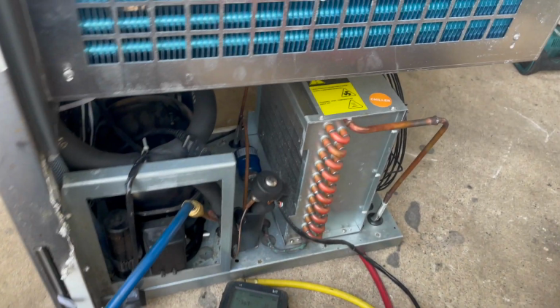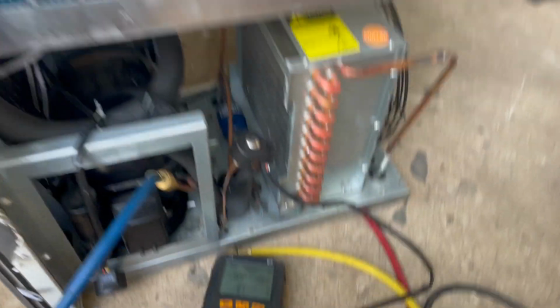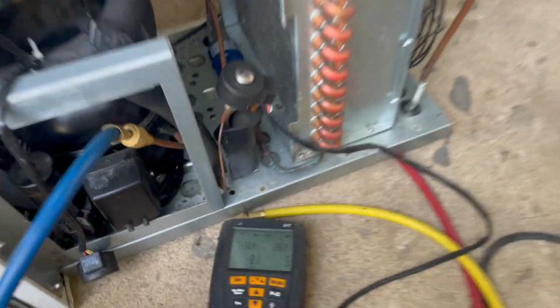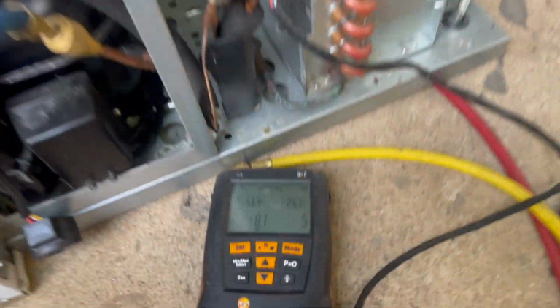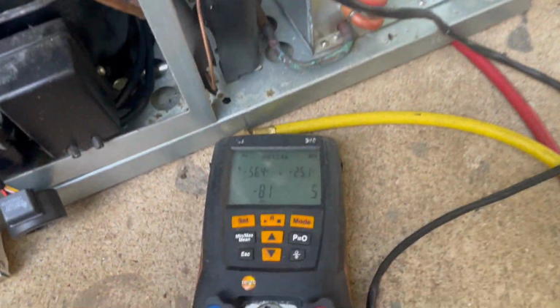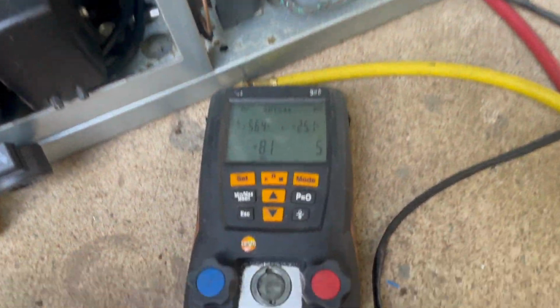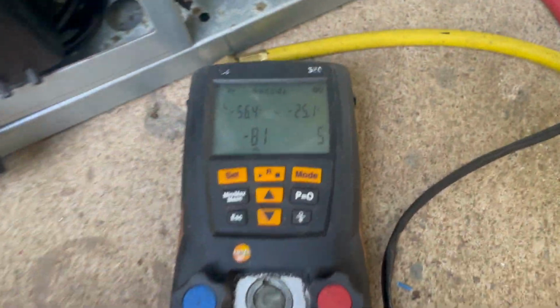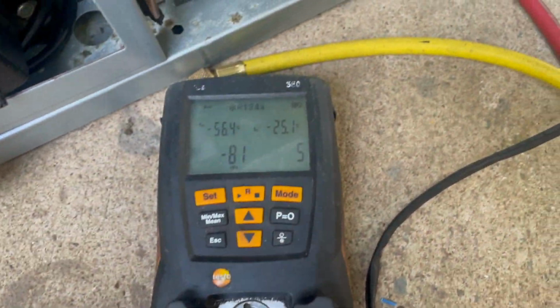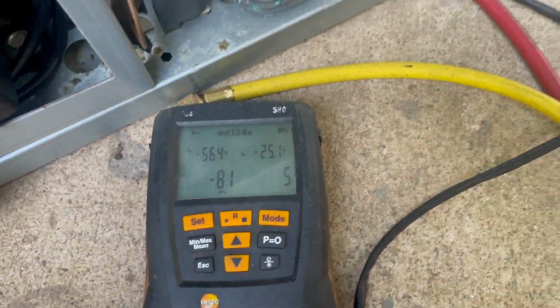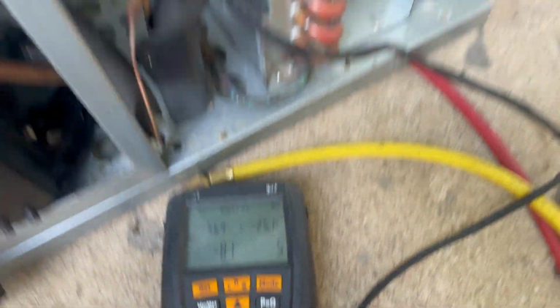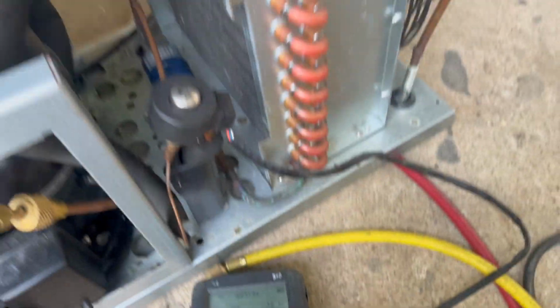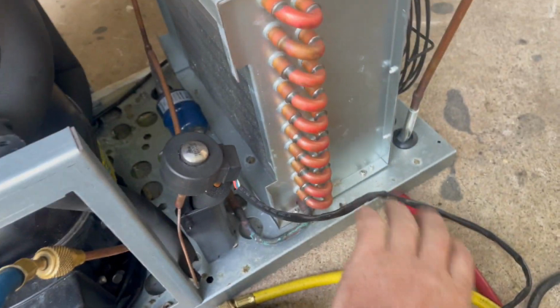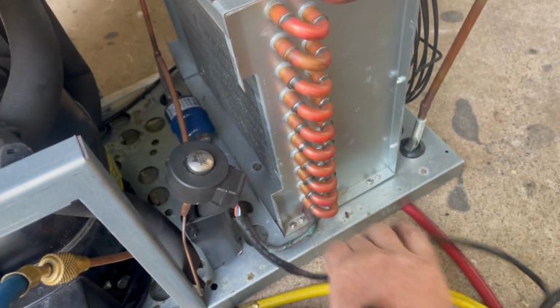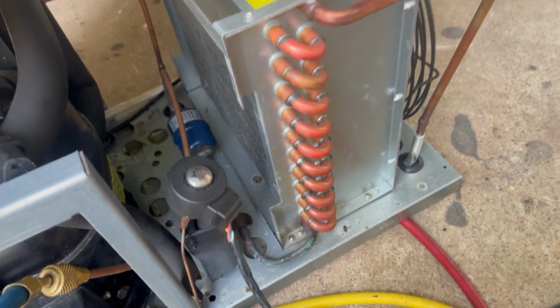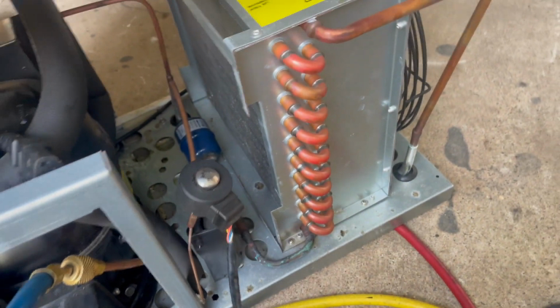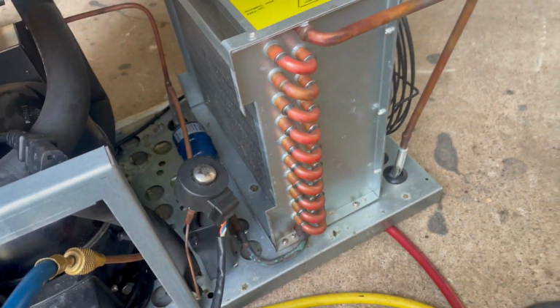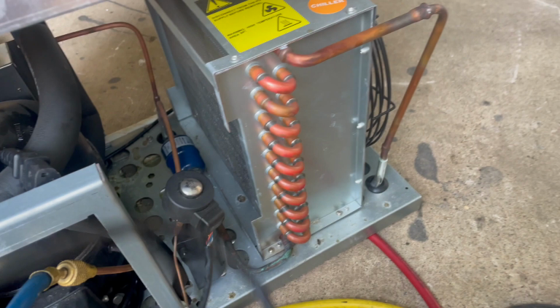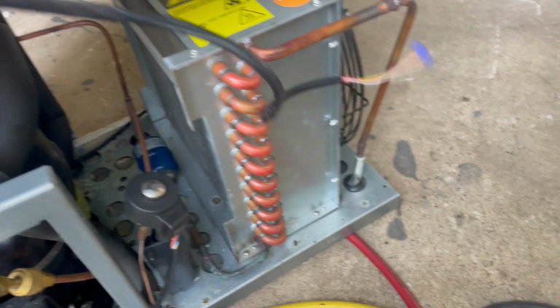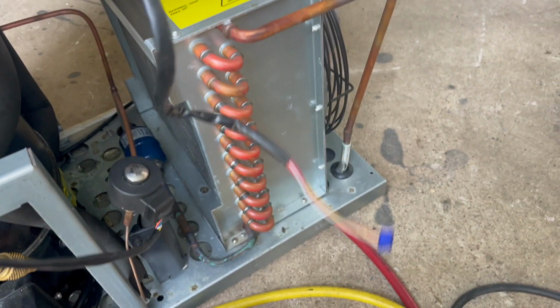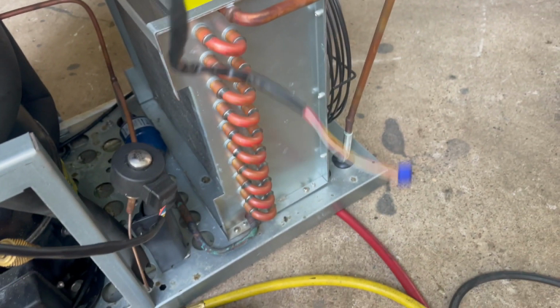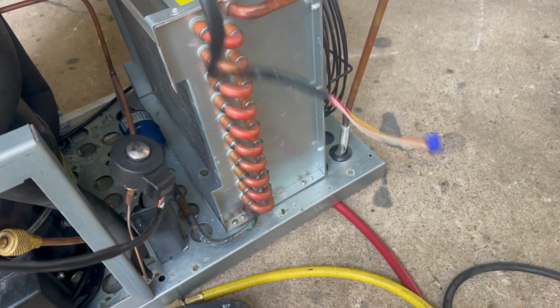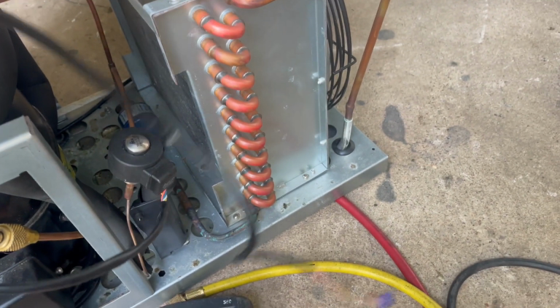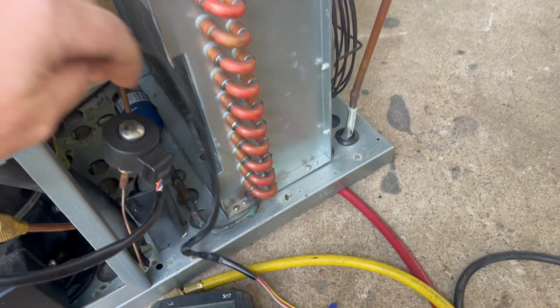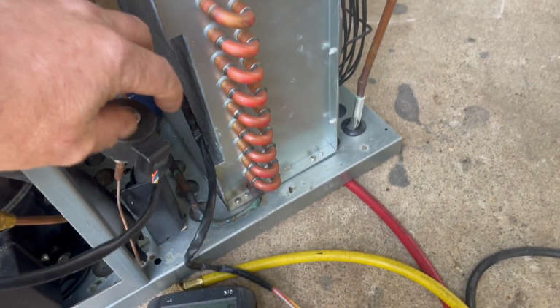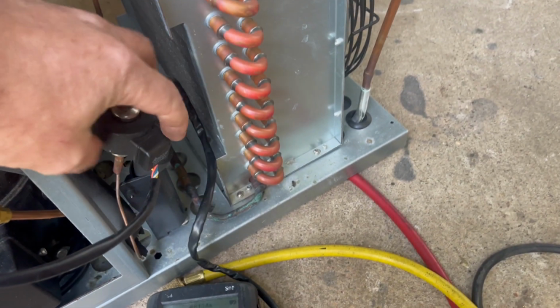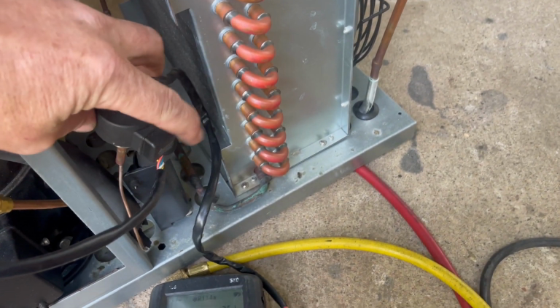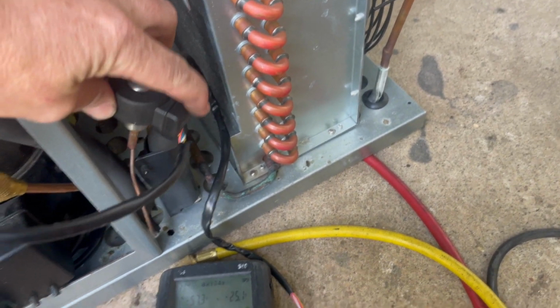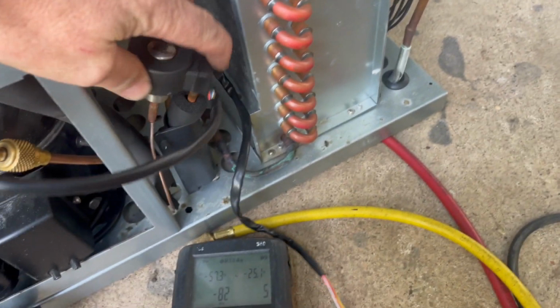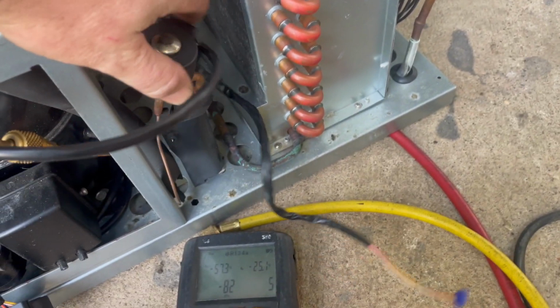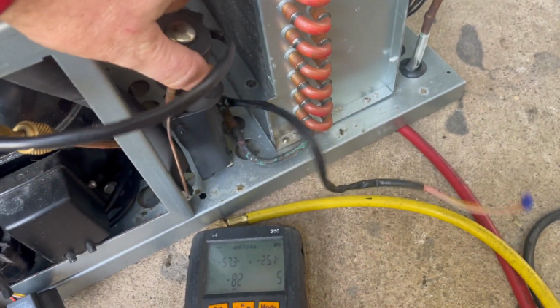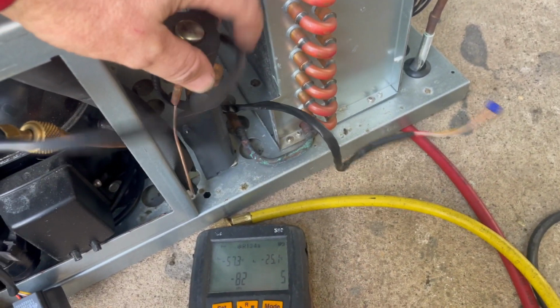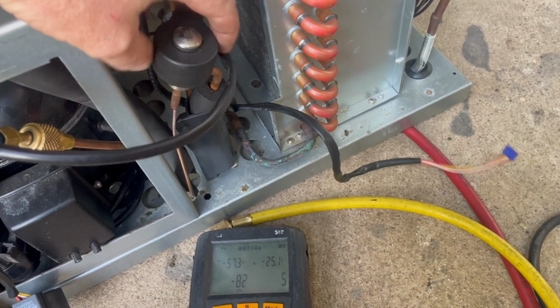Alright, I'm just going to quickly go over these electronic TX valves and a bit of a hack that you can do just to get yourself out of trouble with manually setting superheat.